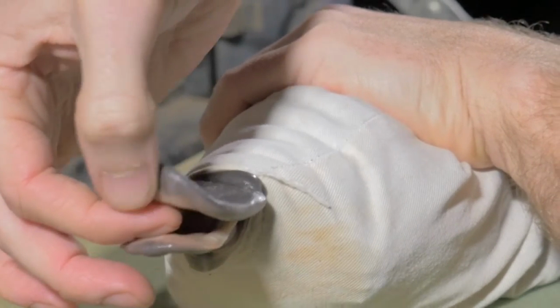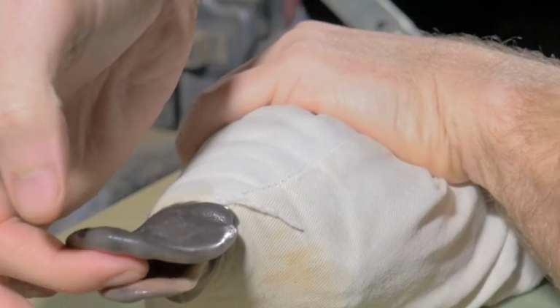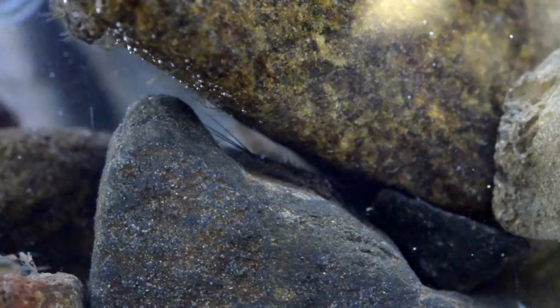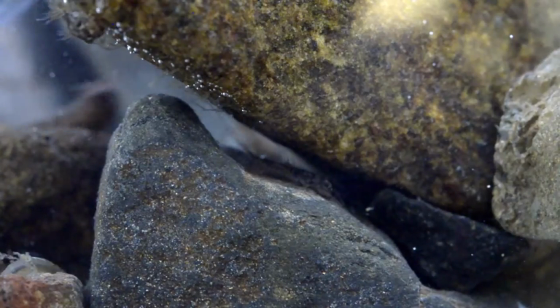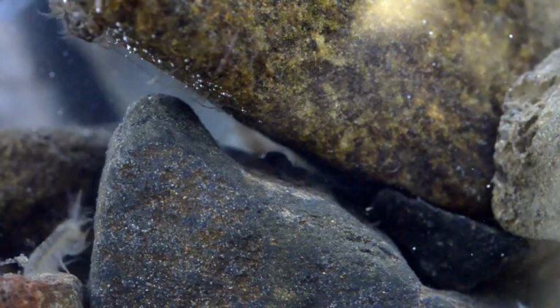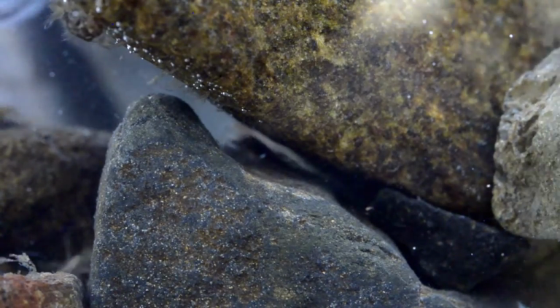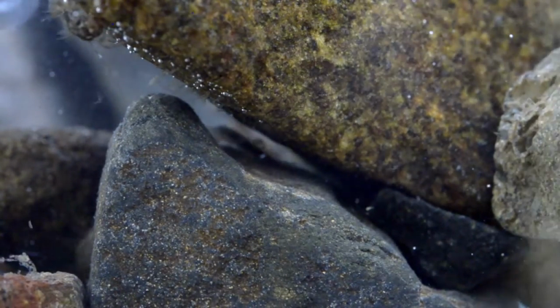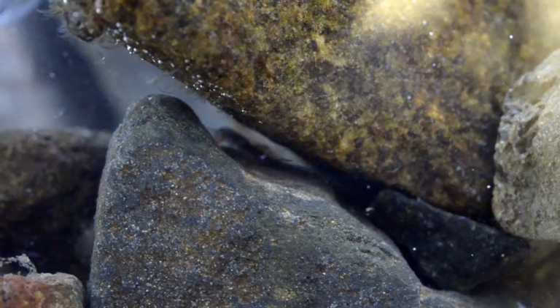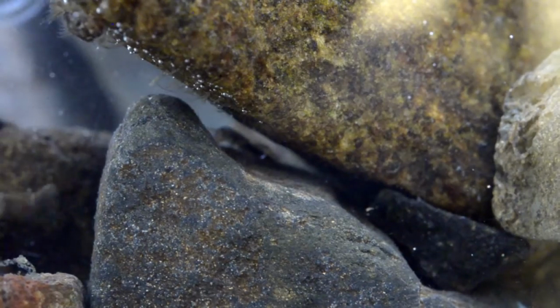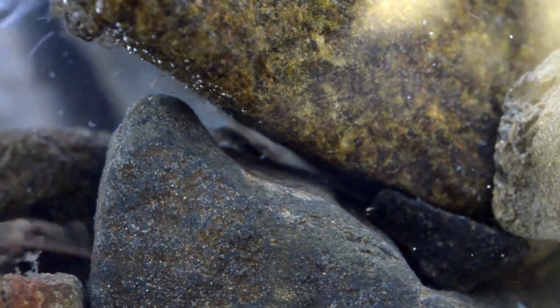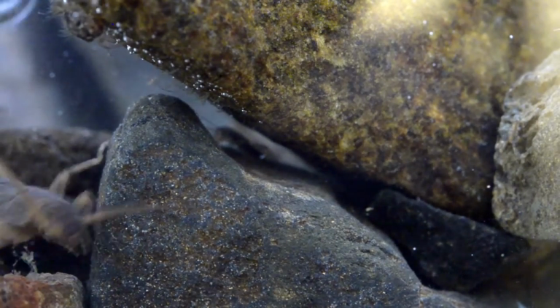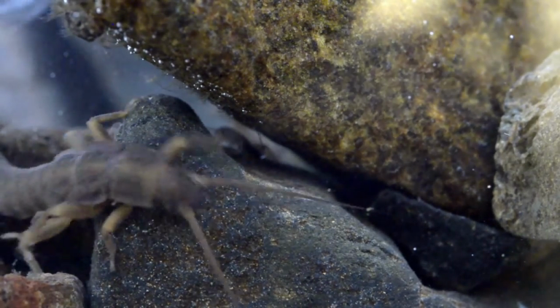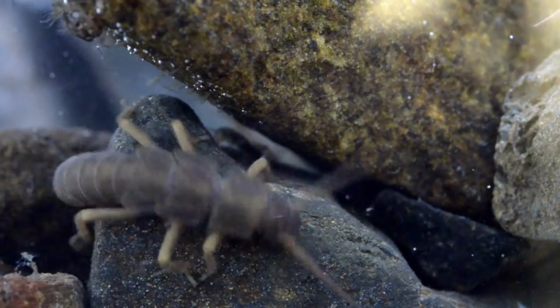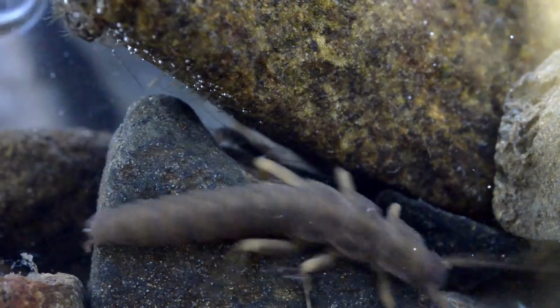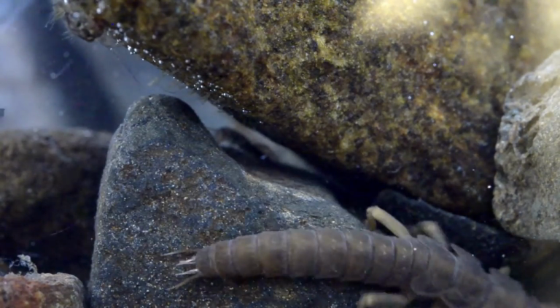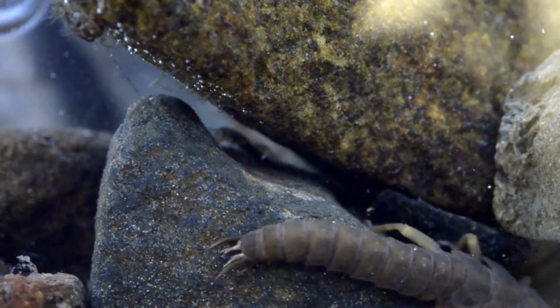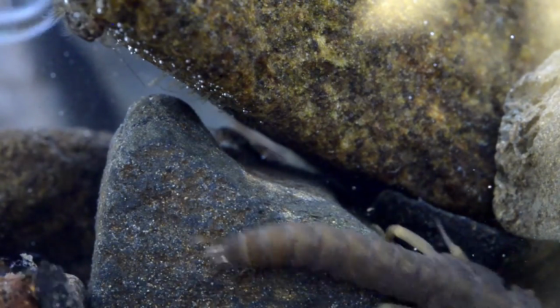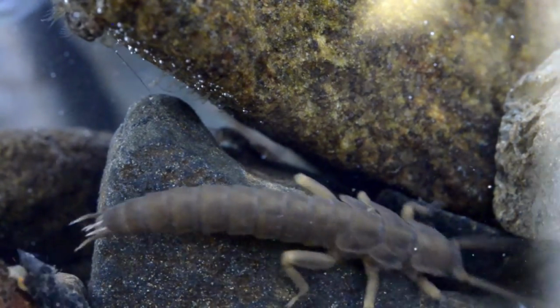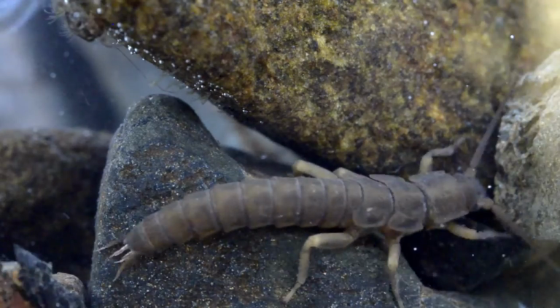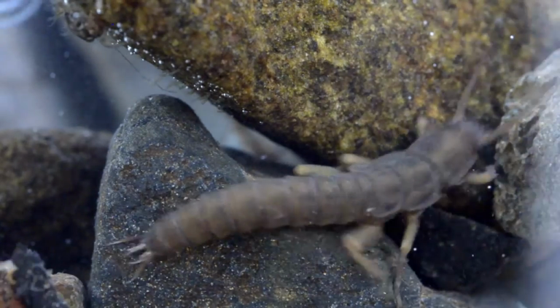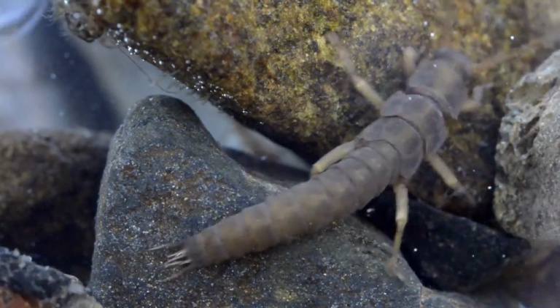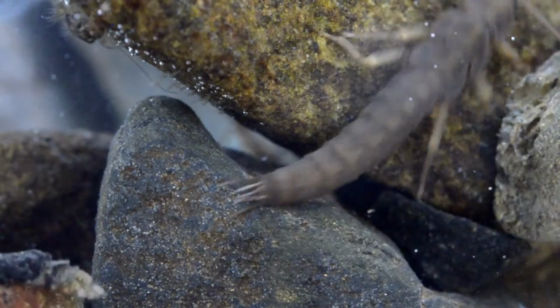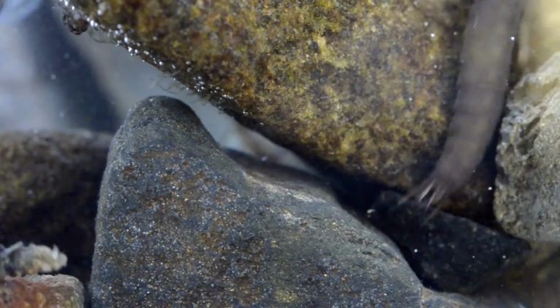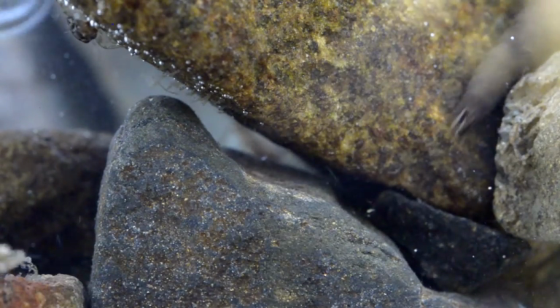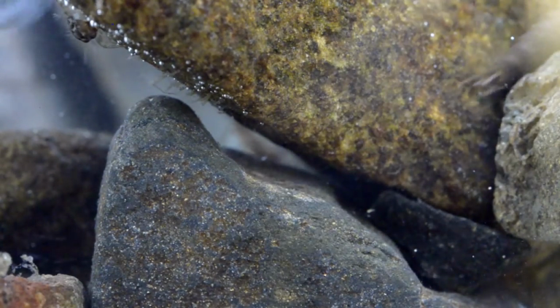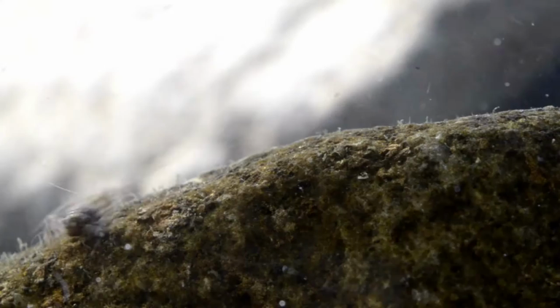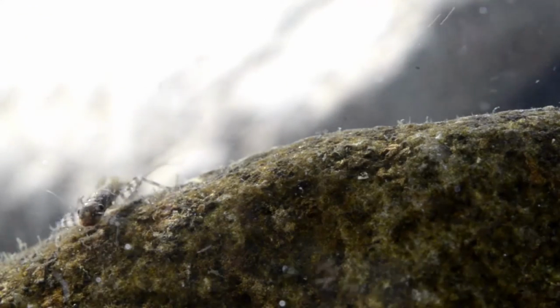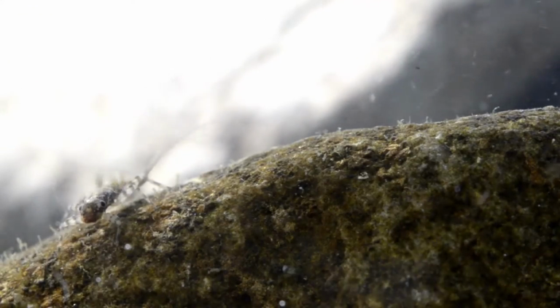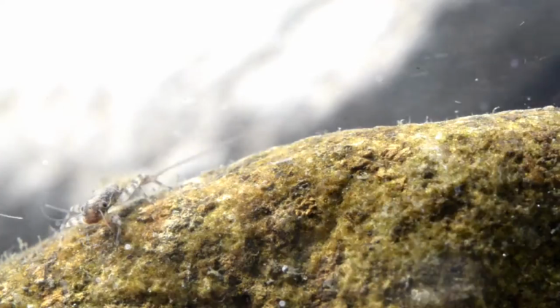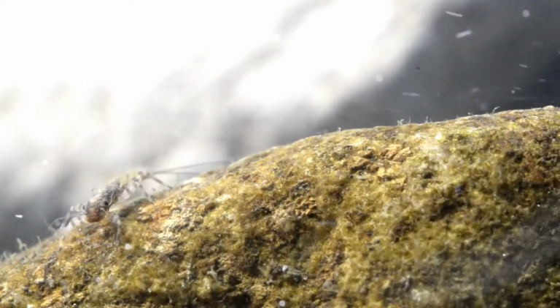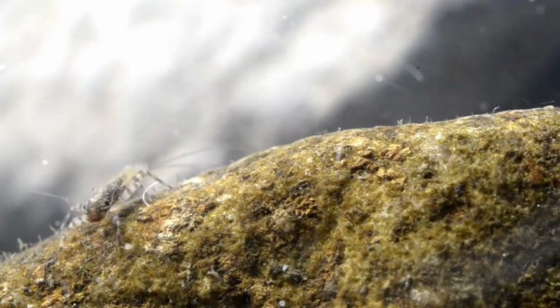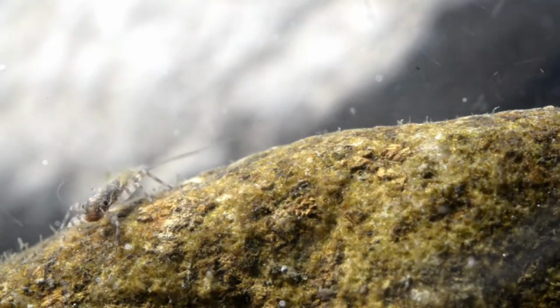Platypus feed on aquatic macroinvertebrates, which is essentially a big word for water bugs that live in our waterways. Platypus feed by closing their eyes and their ears, and they have special electroreceptors in their bills that they can find the food with.